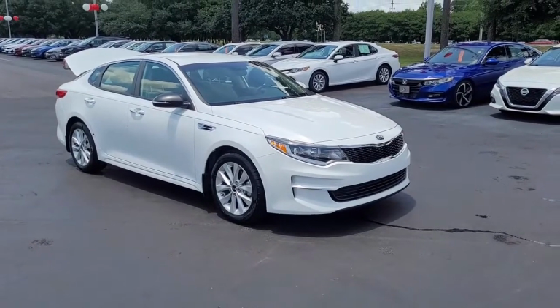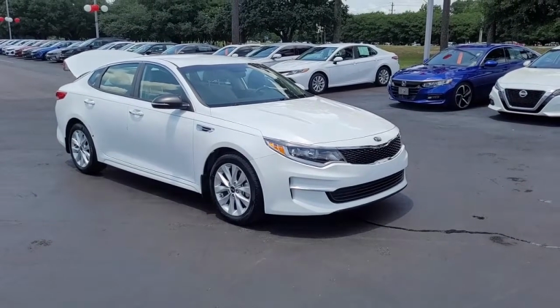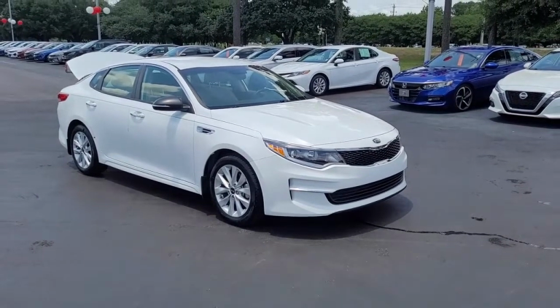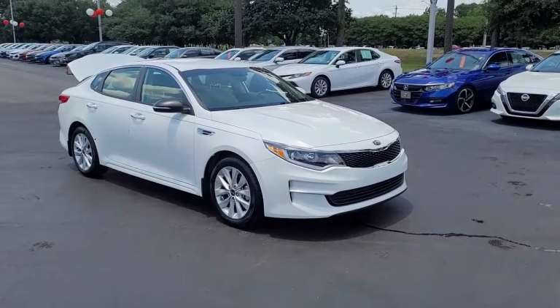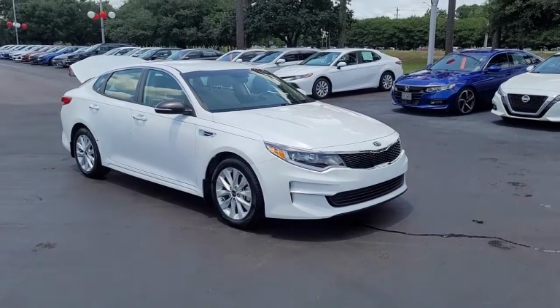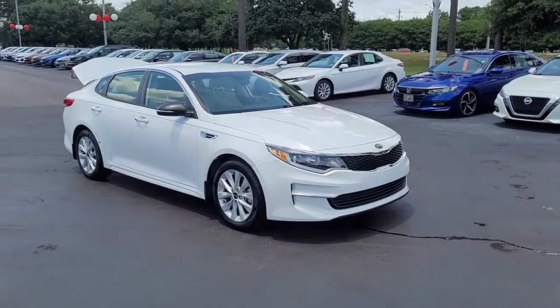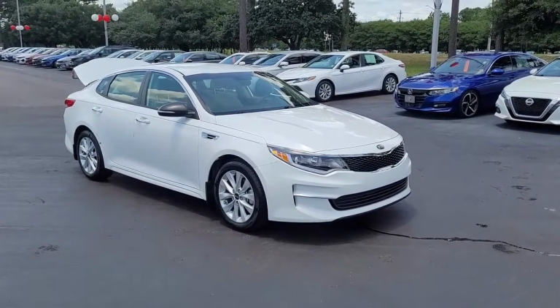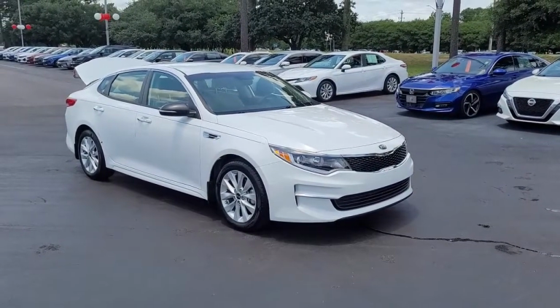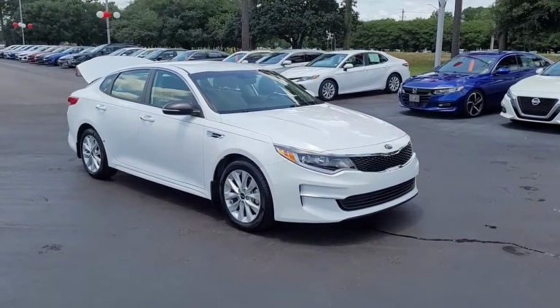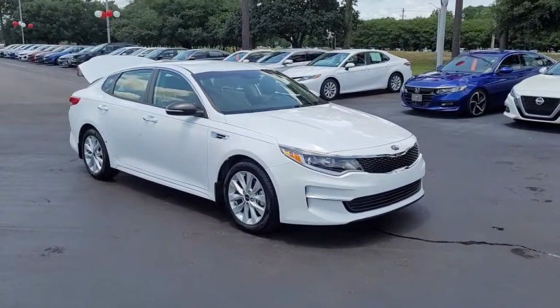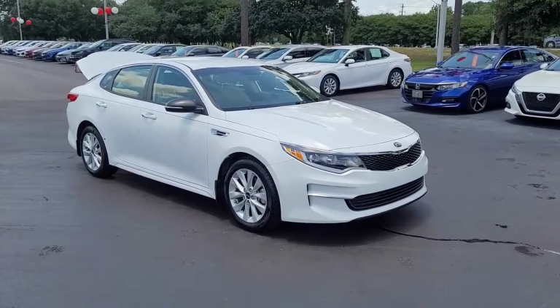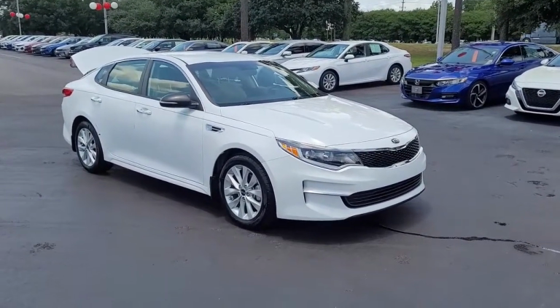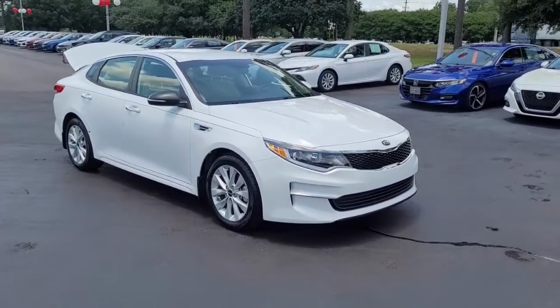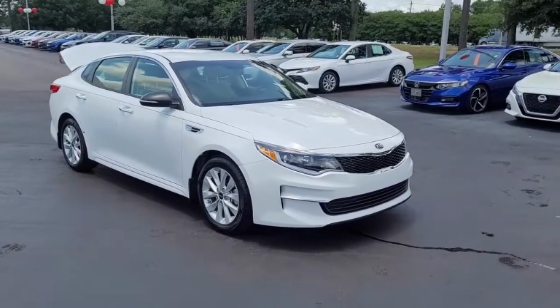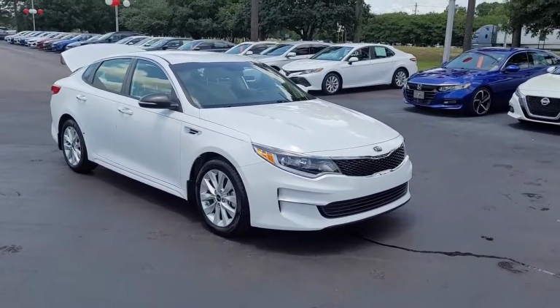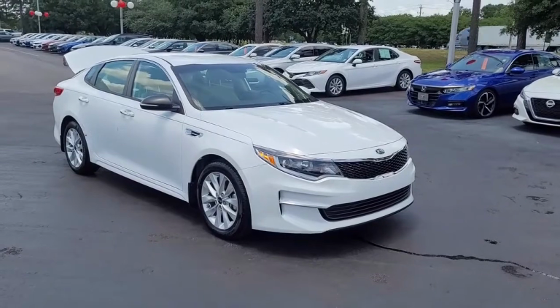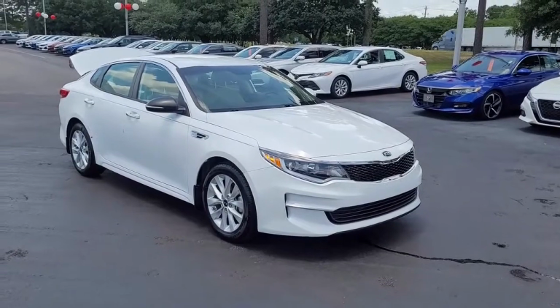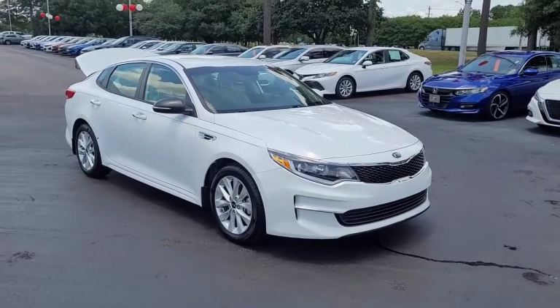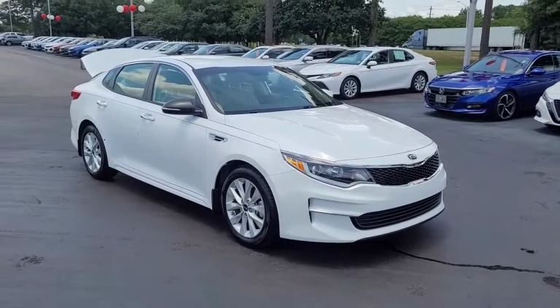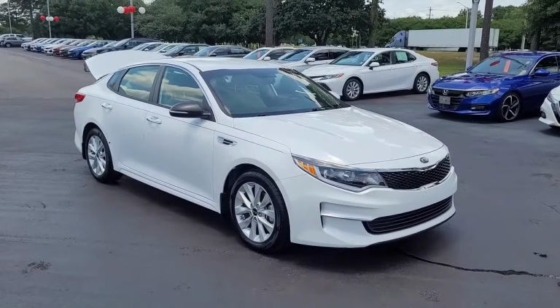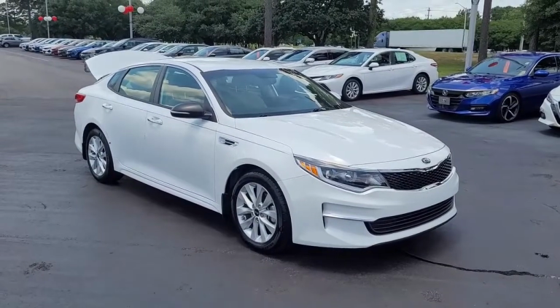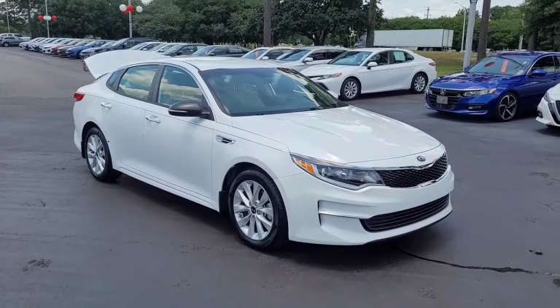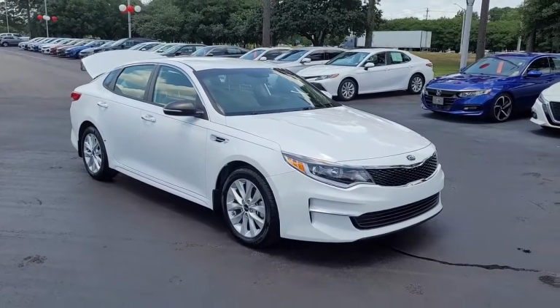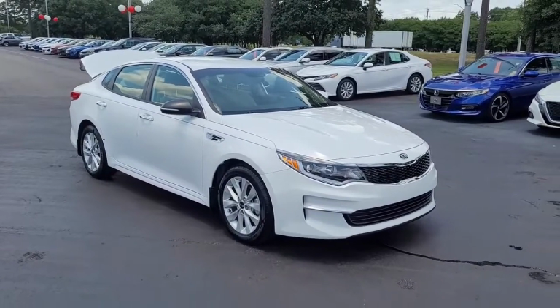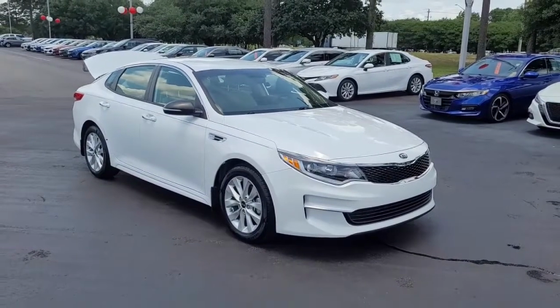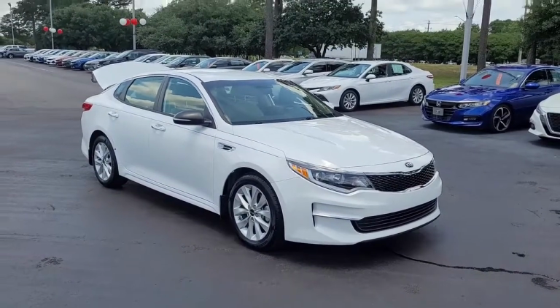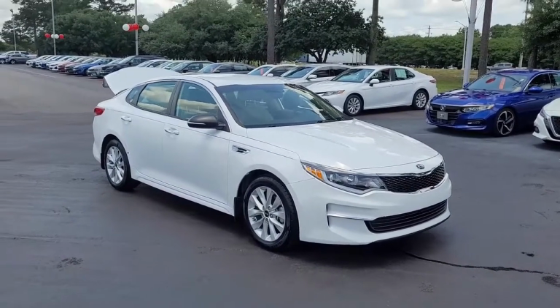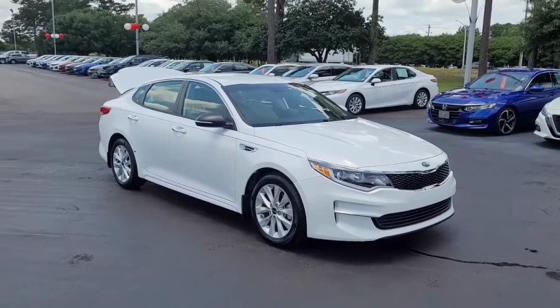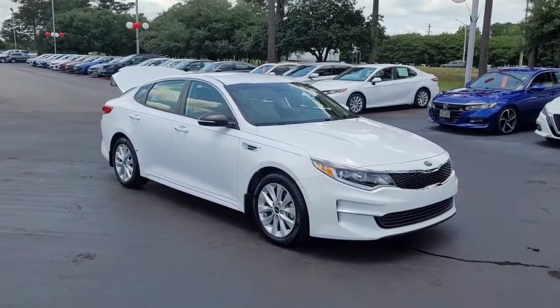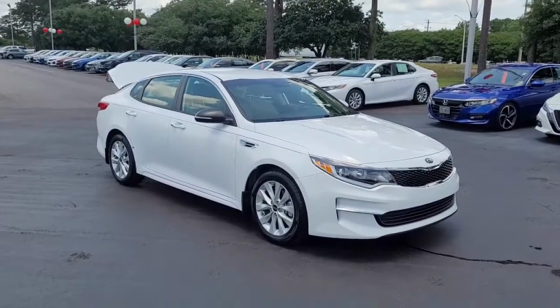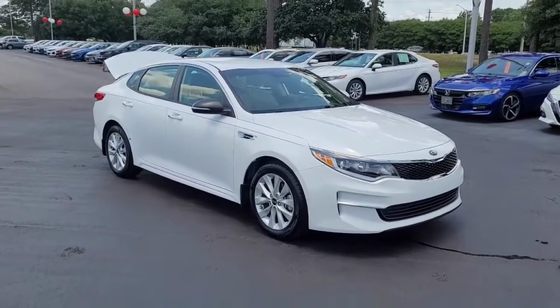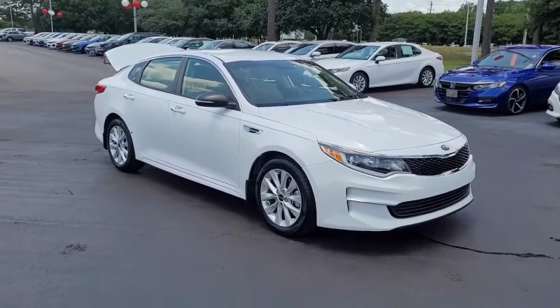Welcome to Cartown Kia Florence's Used Car Inventory video series. You are looking at a 2018 Kia Optima here at Cartown Kia.